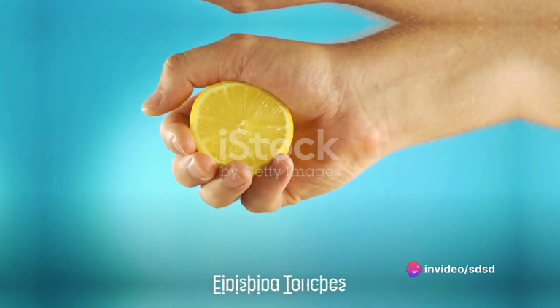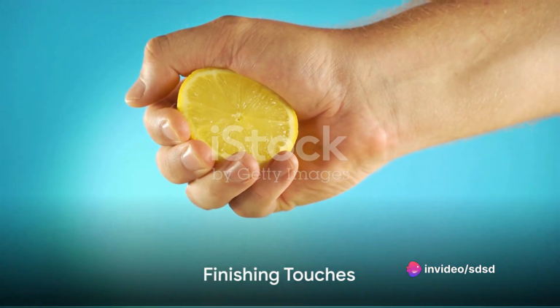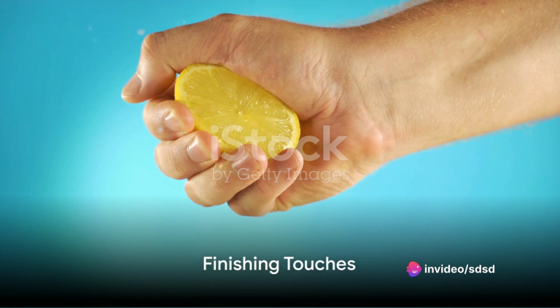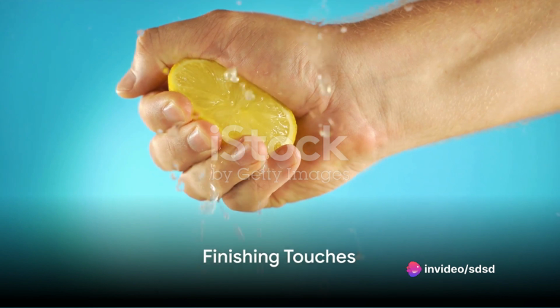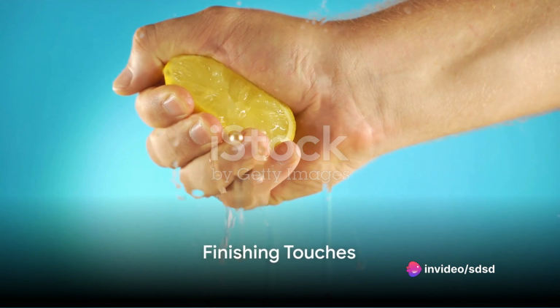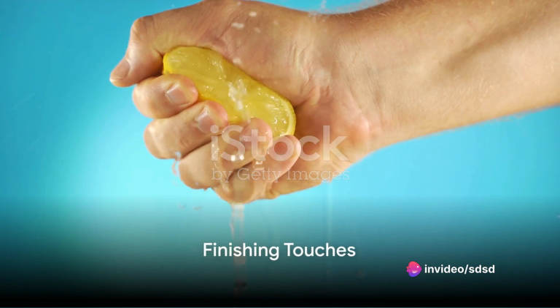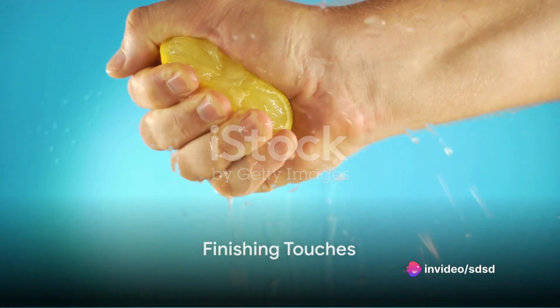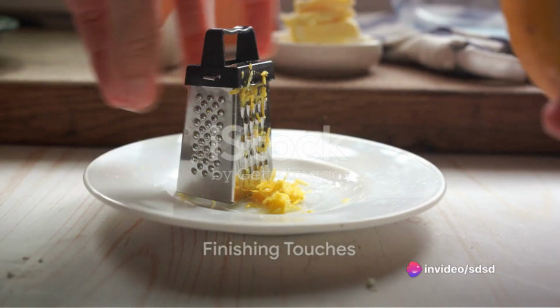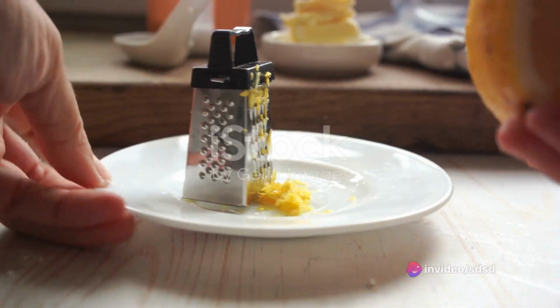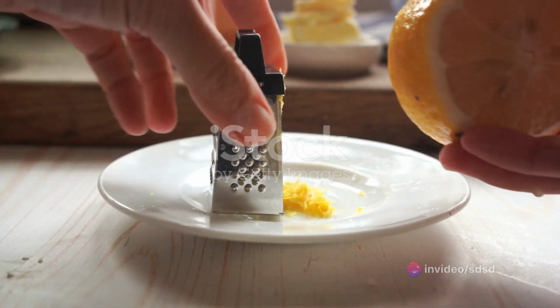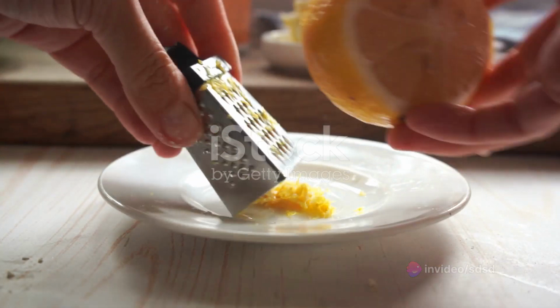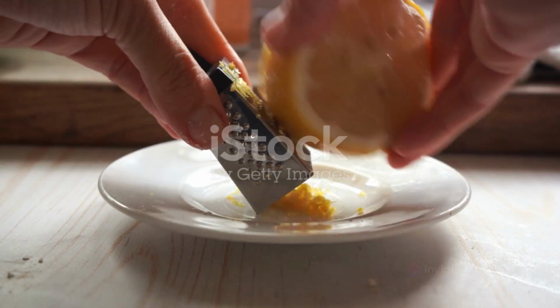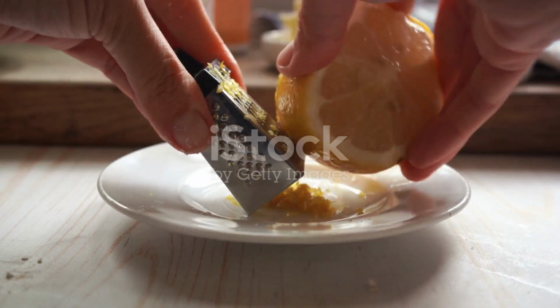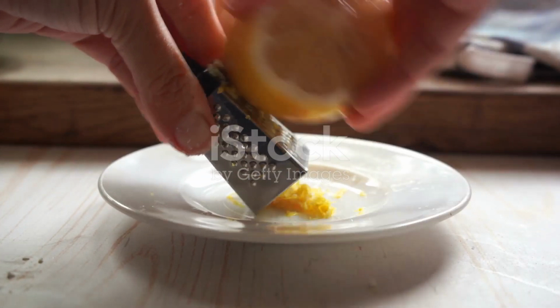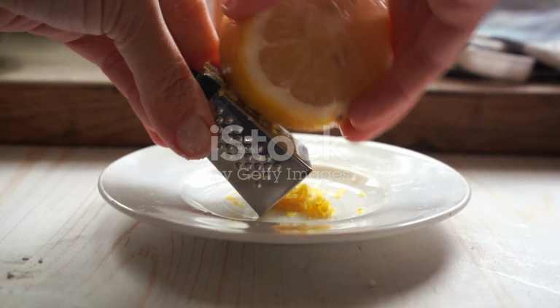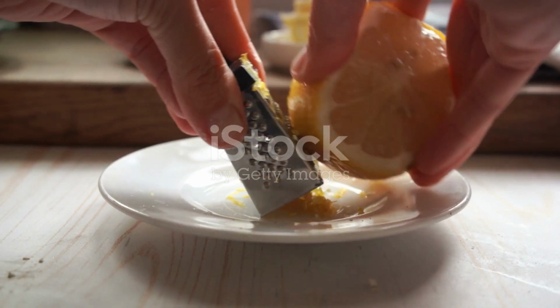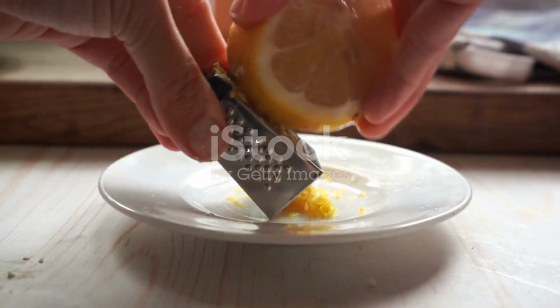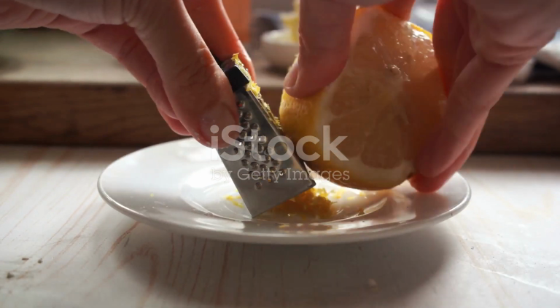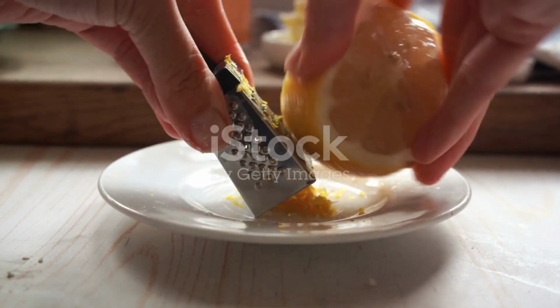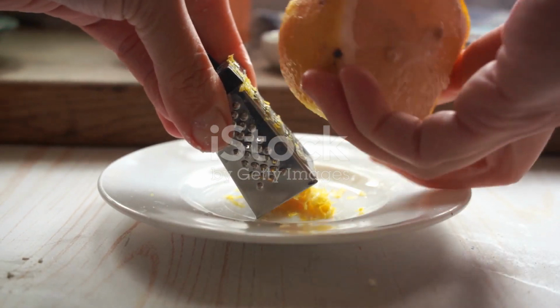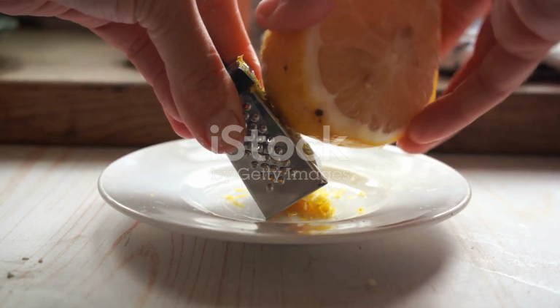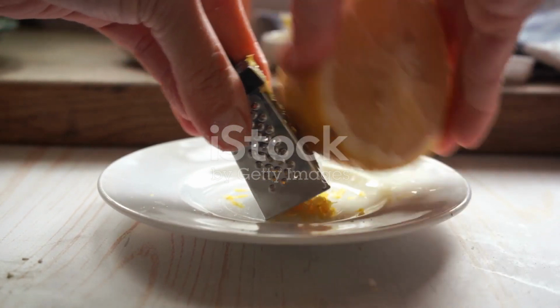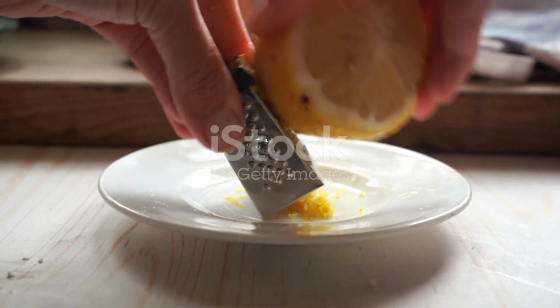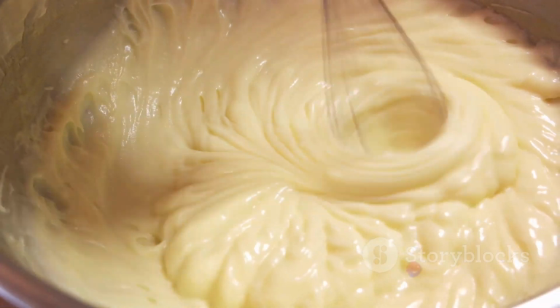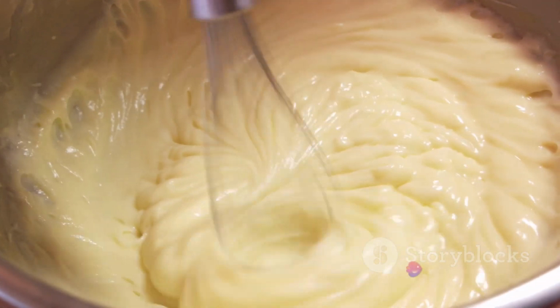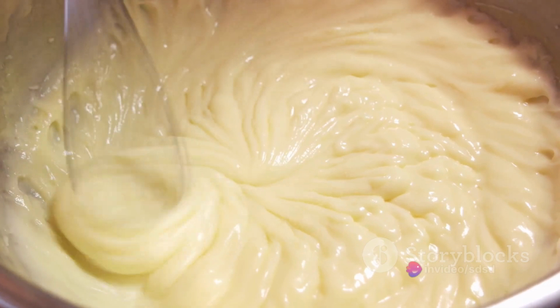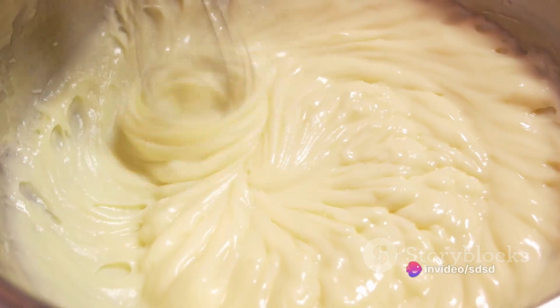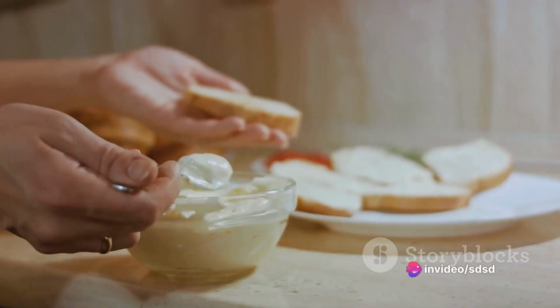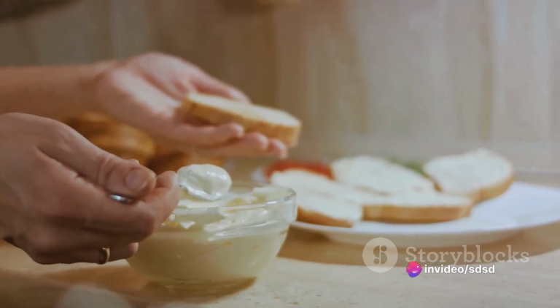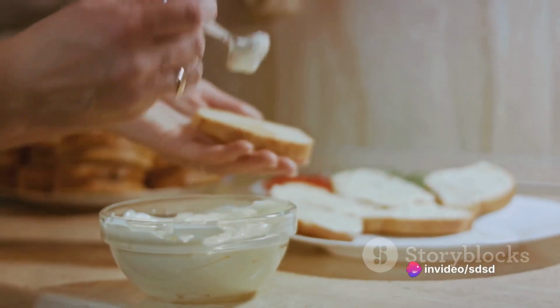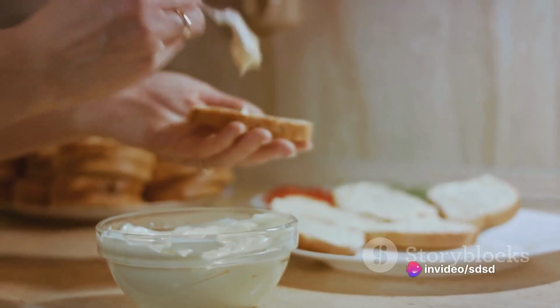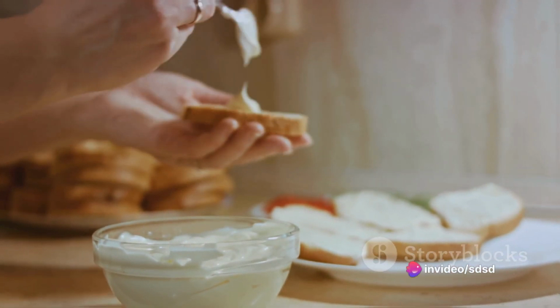To finish off, squeeze in the juice of half a lemon. This will add a zesty kick that perfectly balances out the richness of the oil and the salty punch of the anchovies. Give it a final whisk and voila, you've made your very own anchovy mayonnaise.